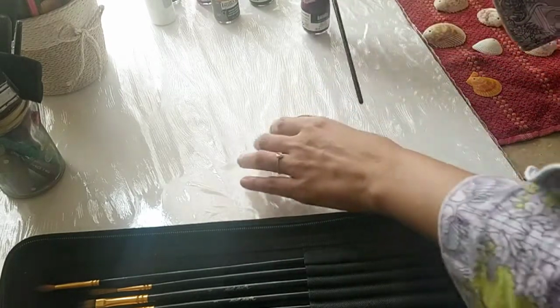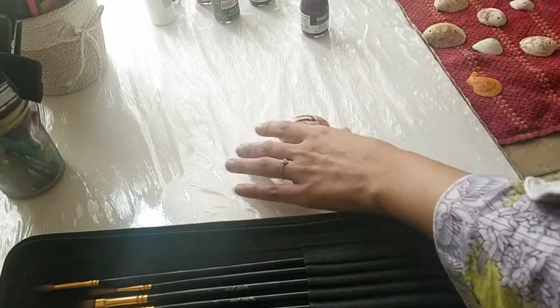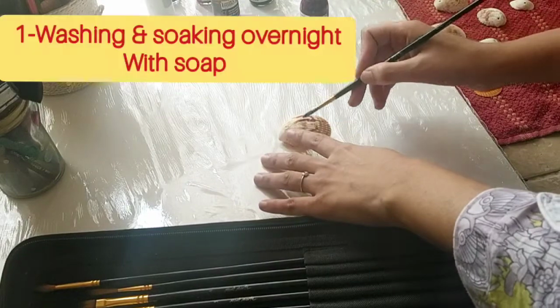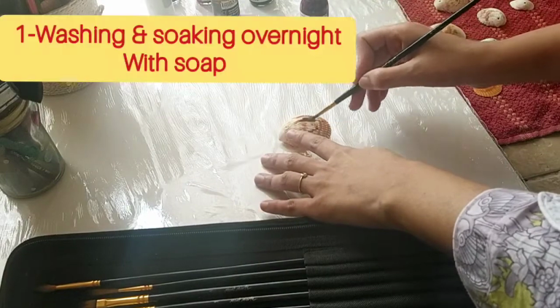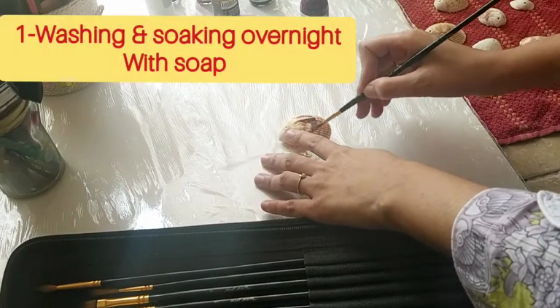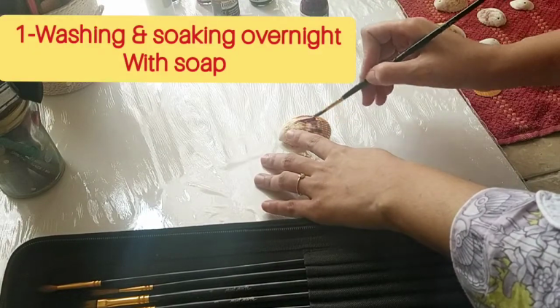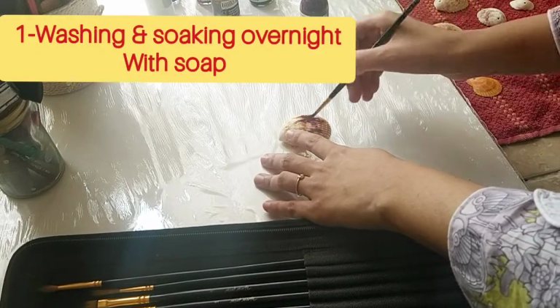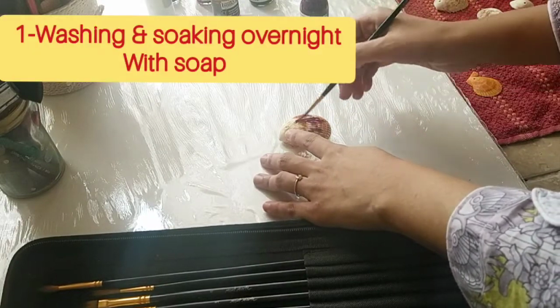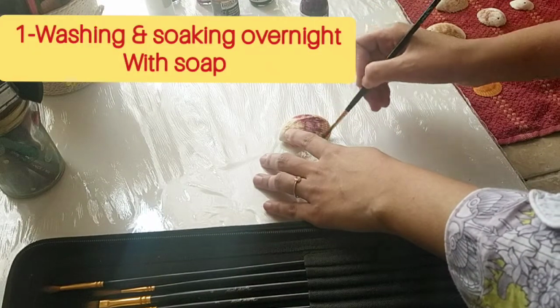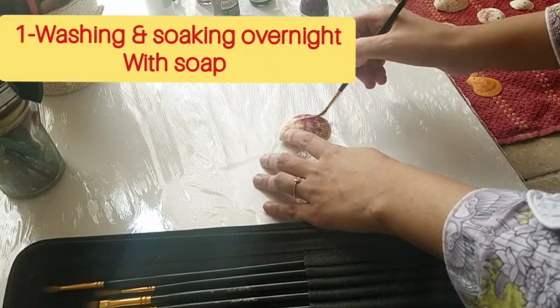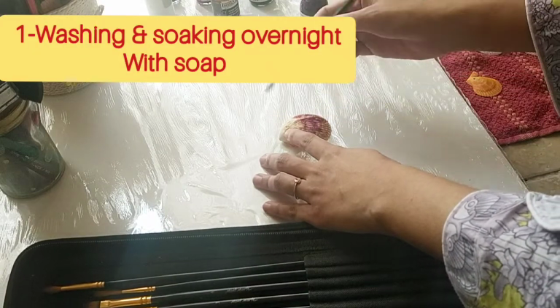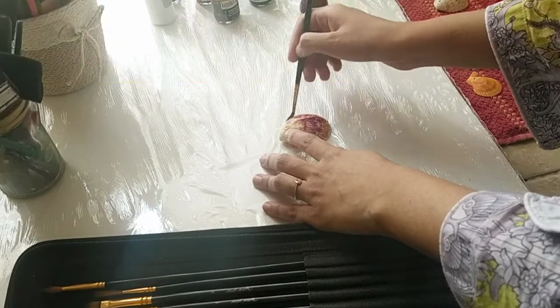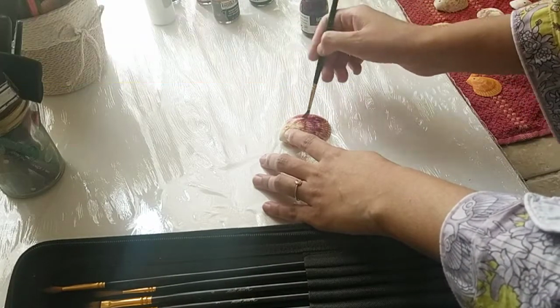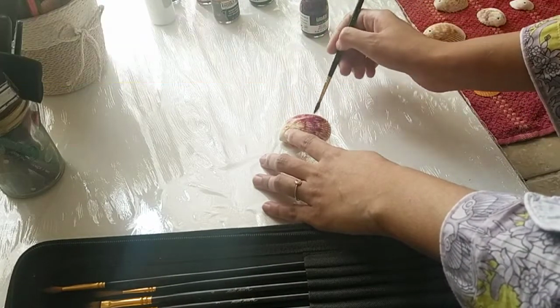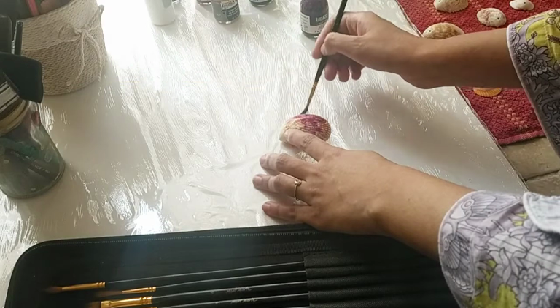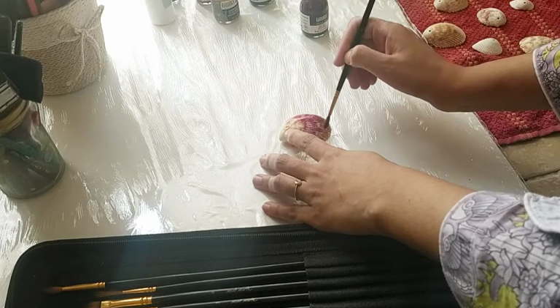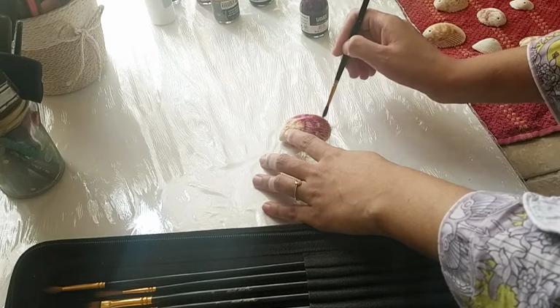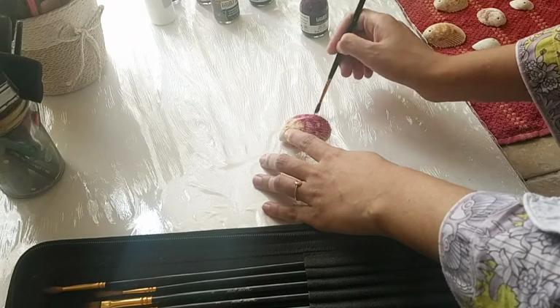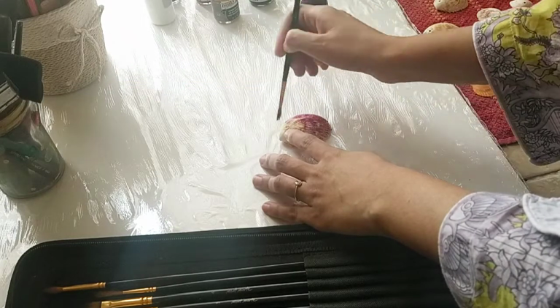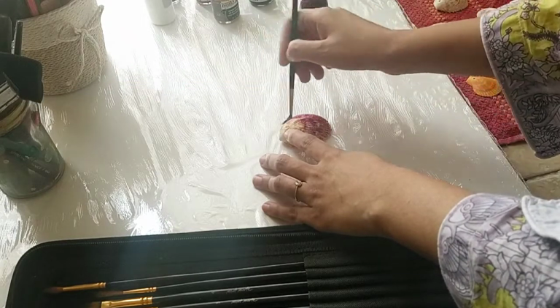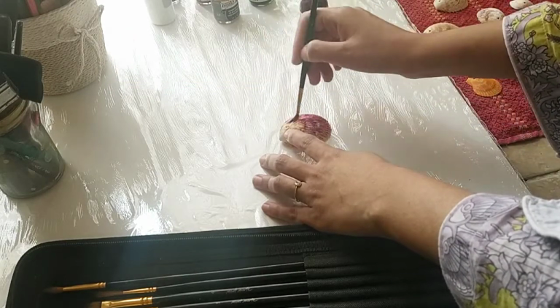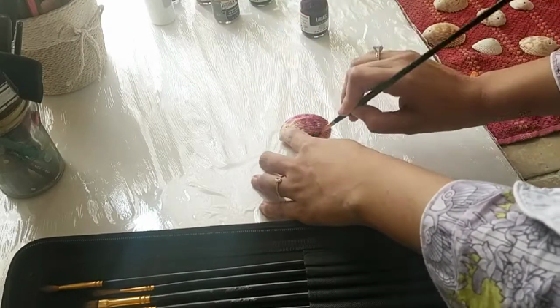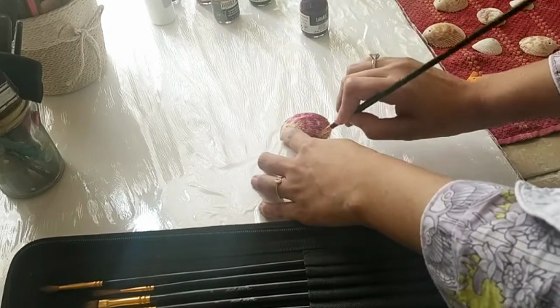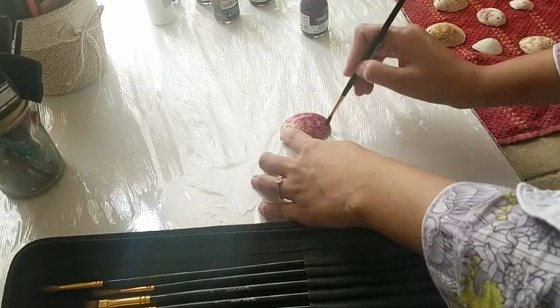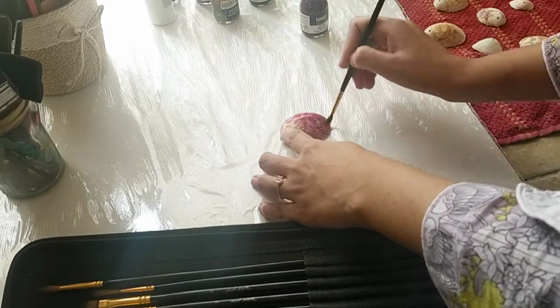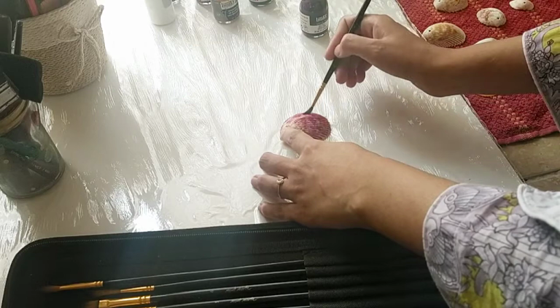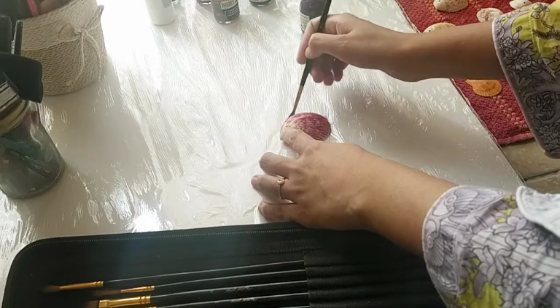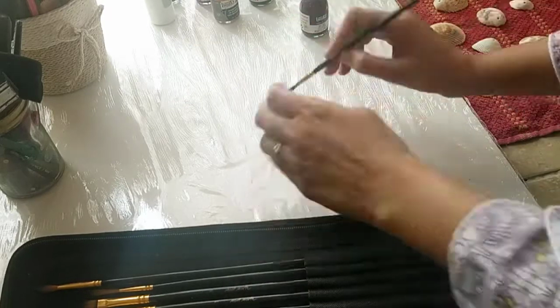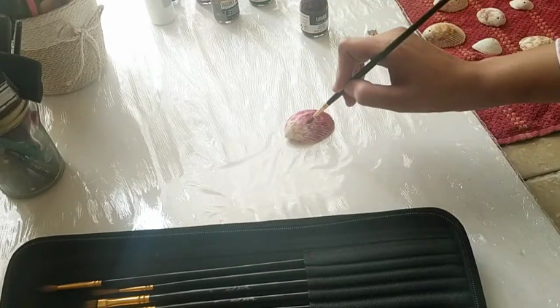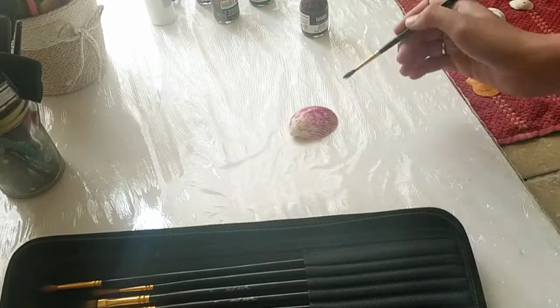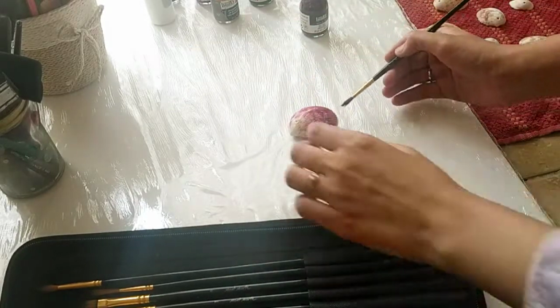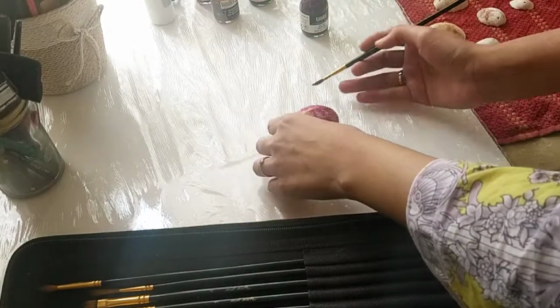Before coloring, wash the seashells and soak them overnight in hot water with some soap so they won't have that ocean smell. Then wash them thoroughly with a toothbrush so any dust or particles of scent won't remain. After drying them, we're ready to paint.